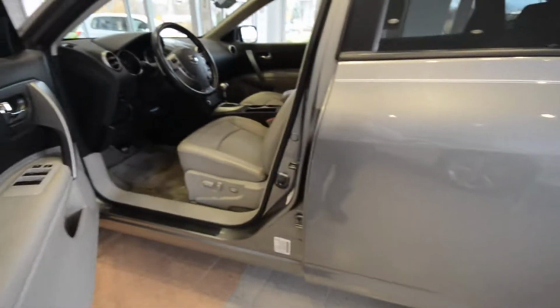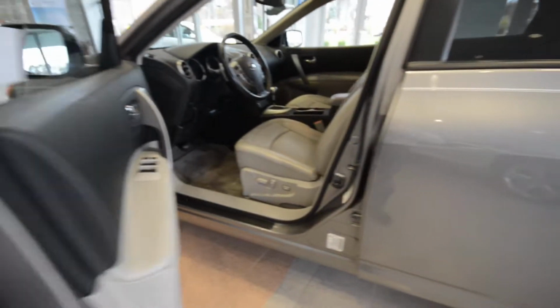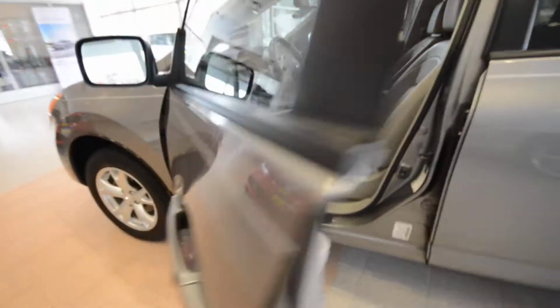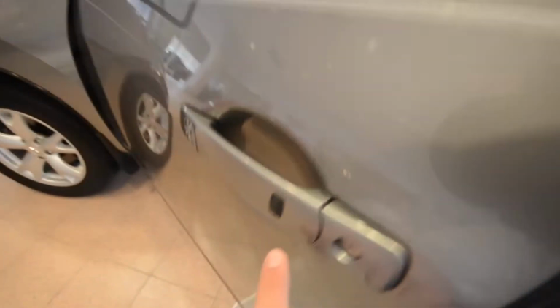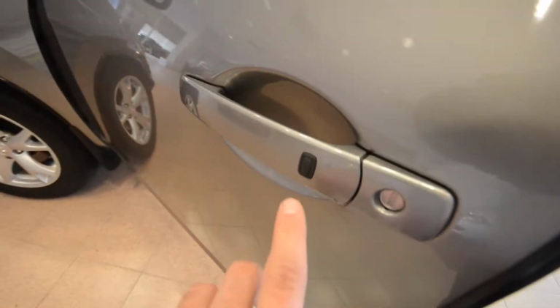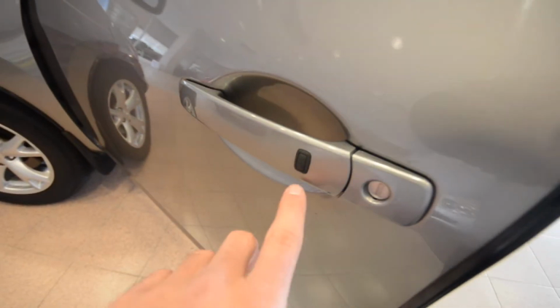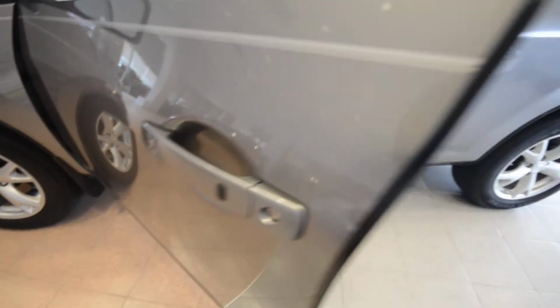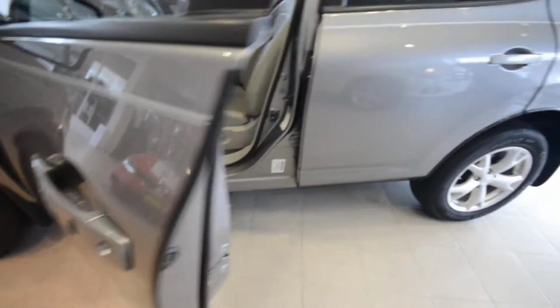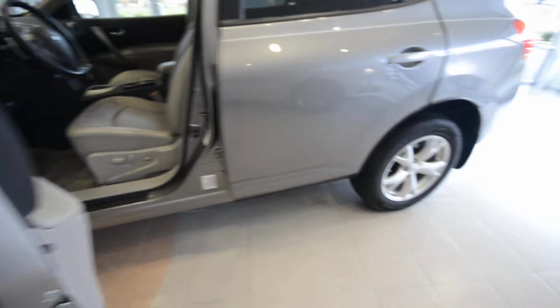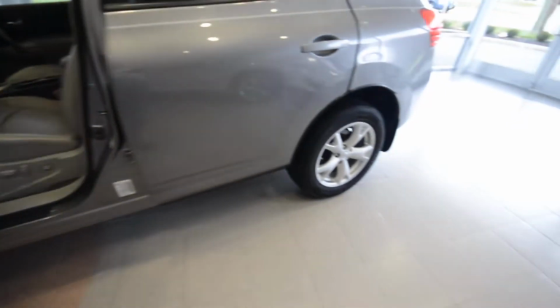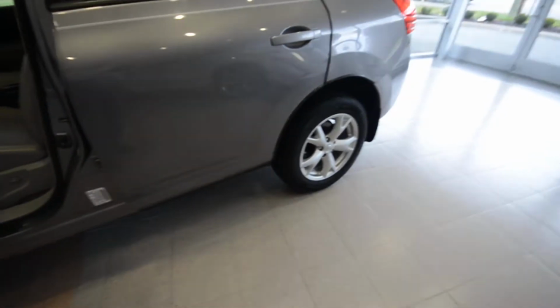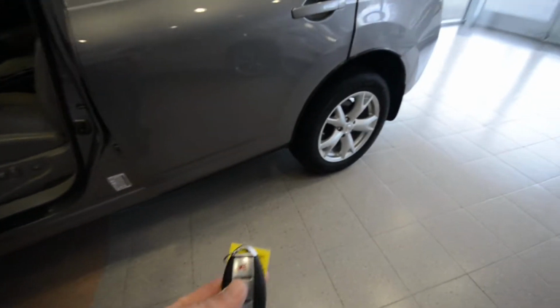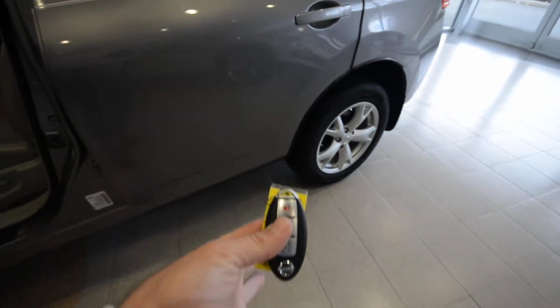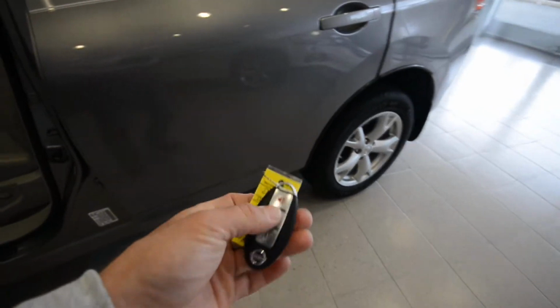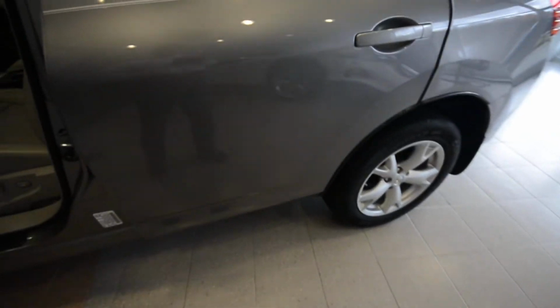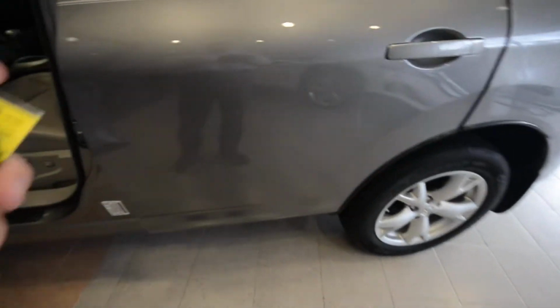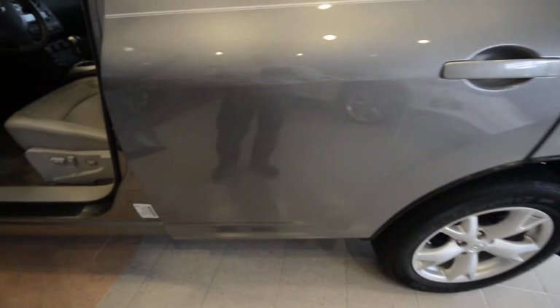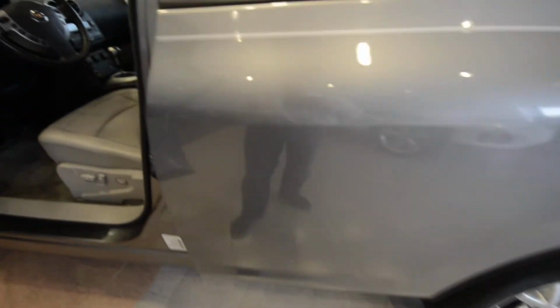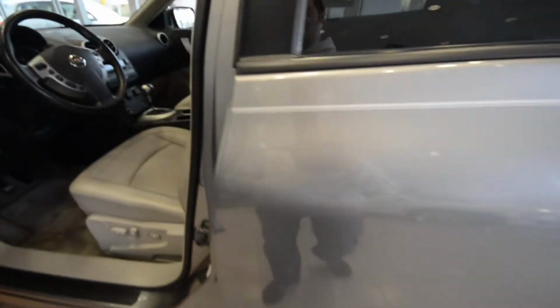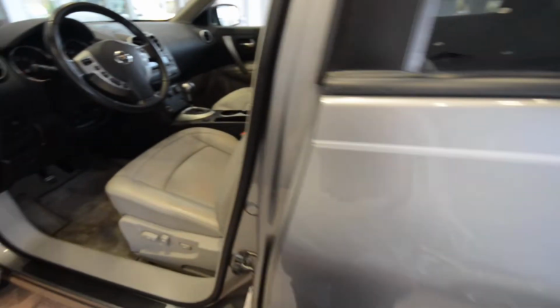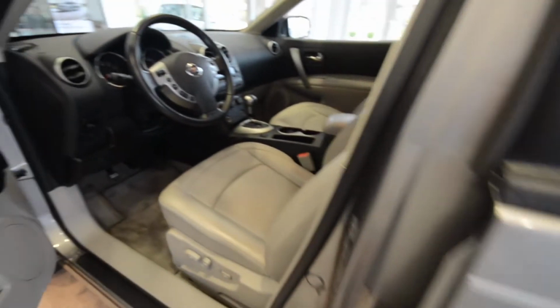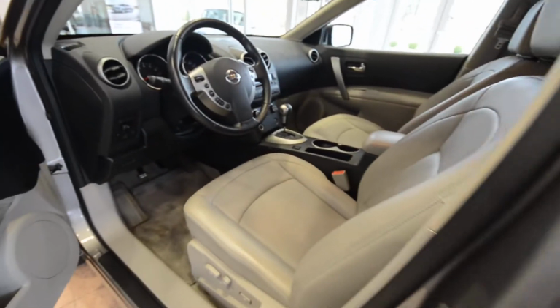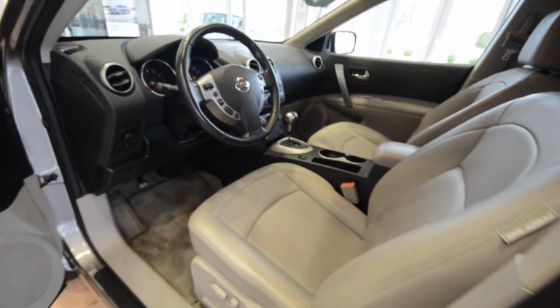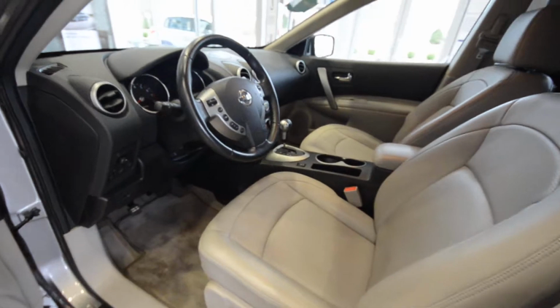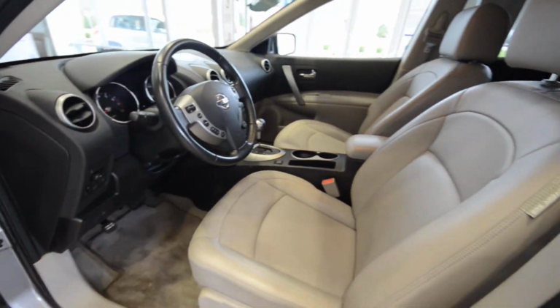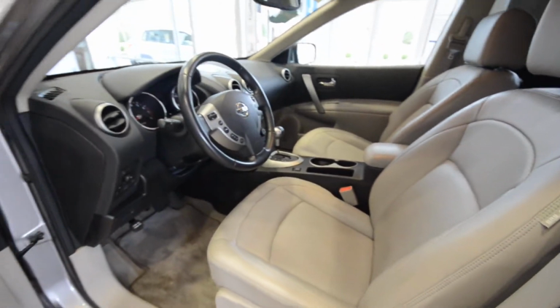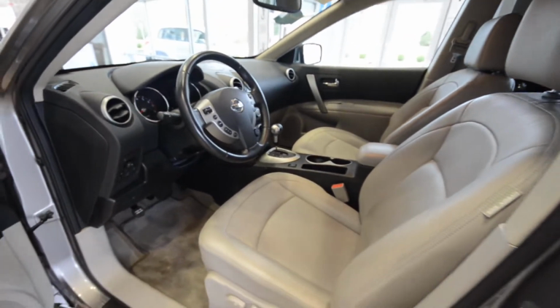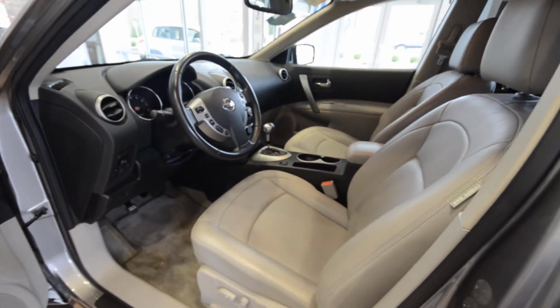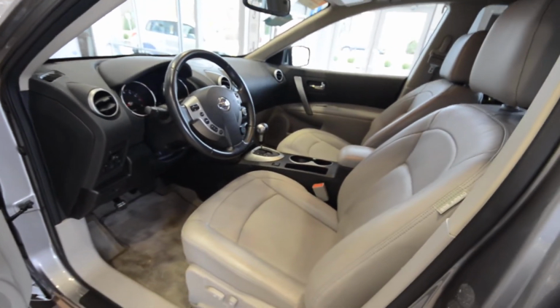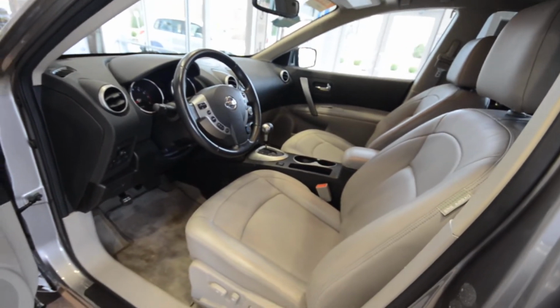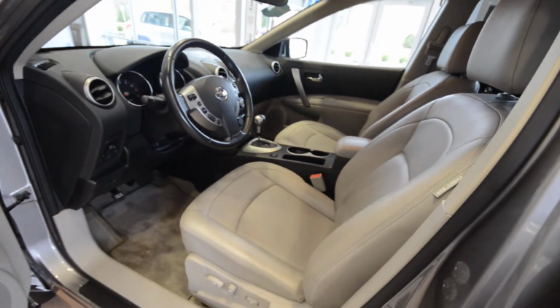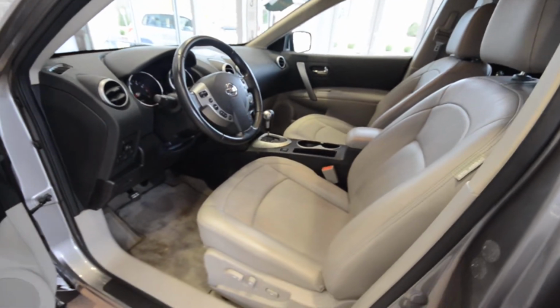Nissan smart key — you got the little black dot there so you can leave the key in your pocket and just press that button to lock and unlock the vehicle, and then the ignition works without the key as well.